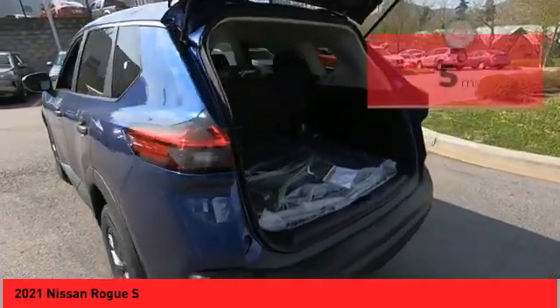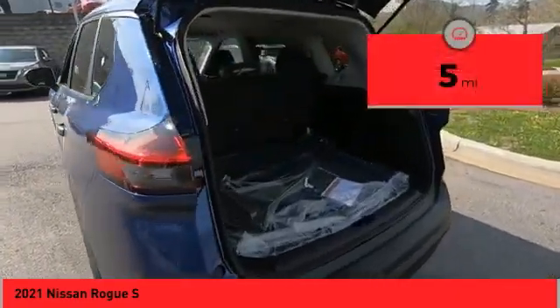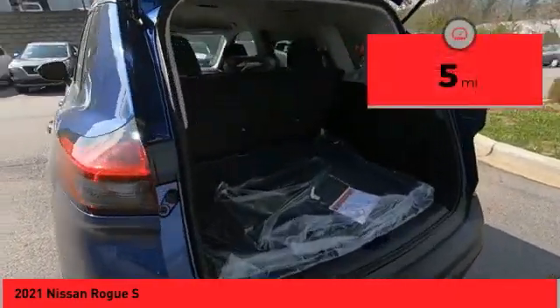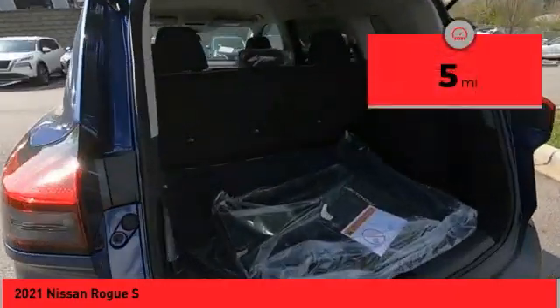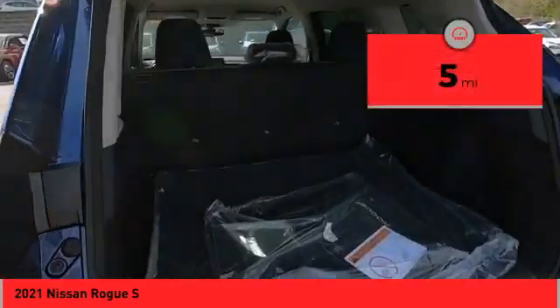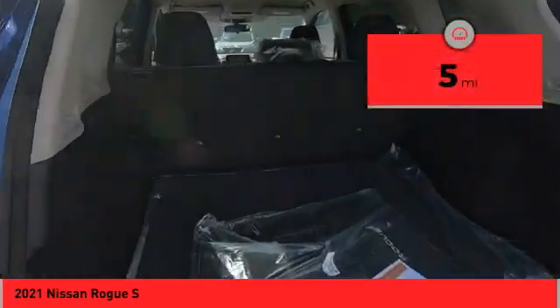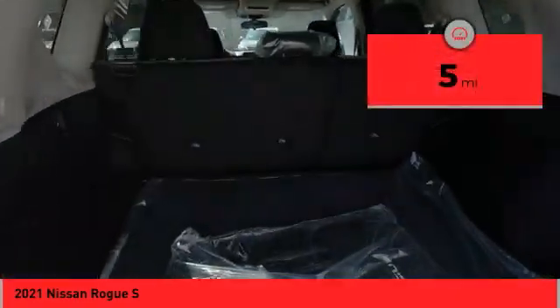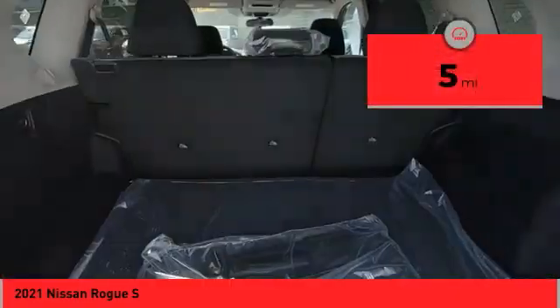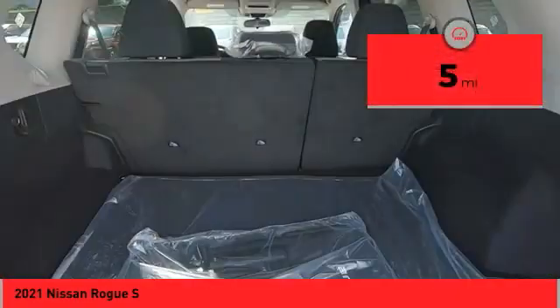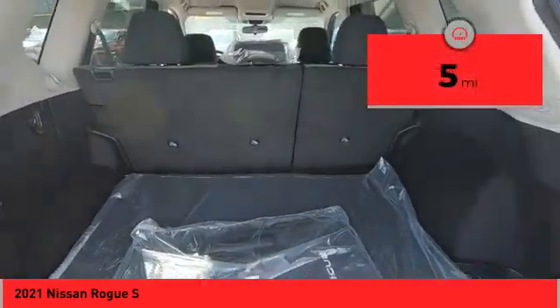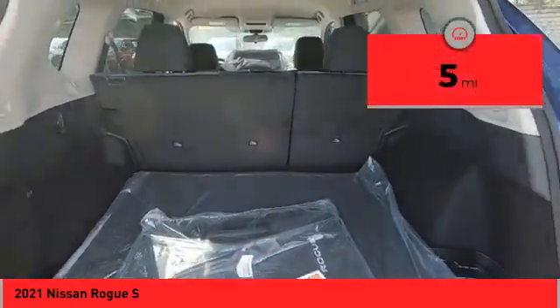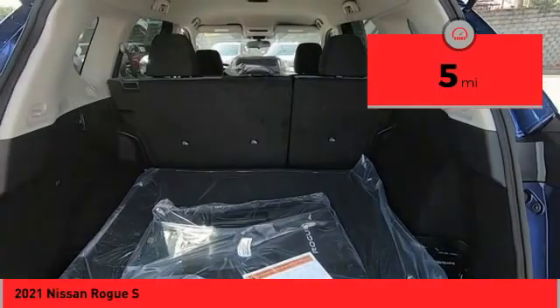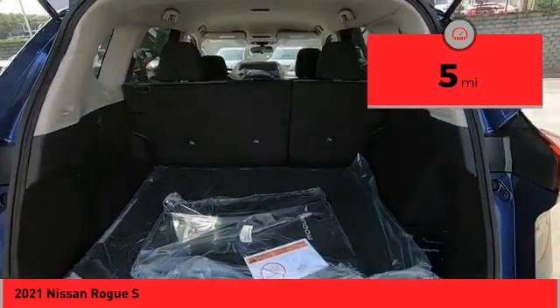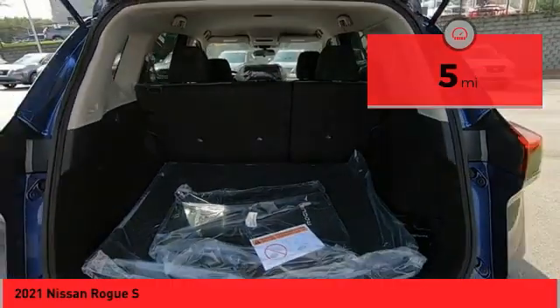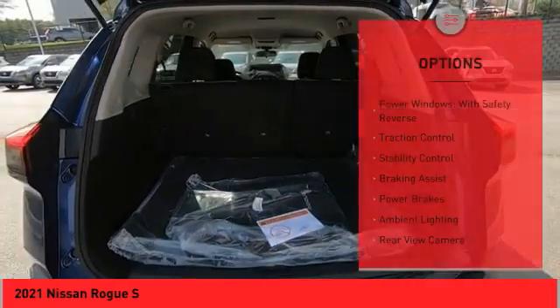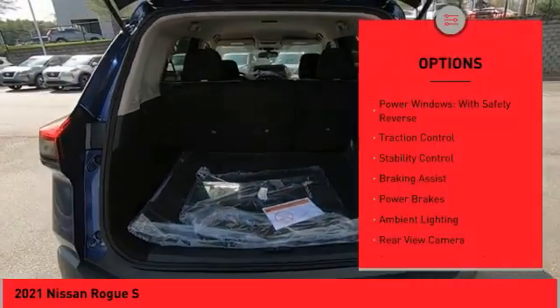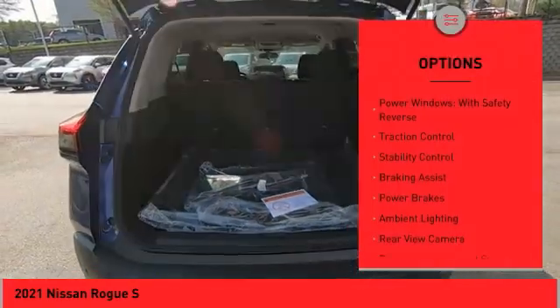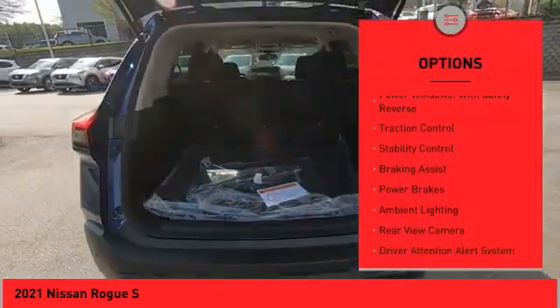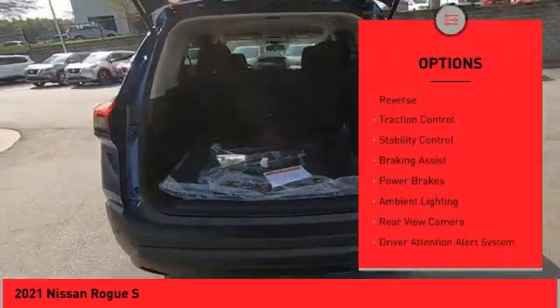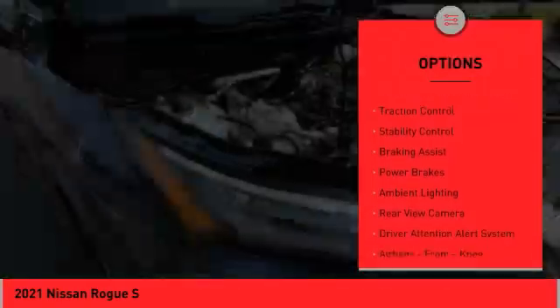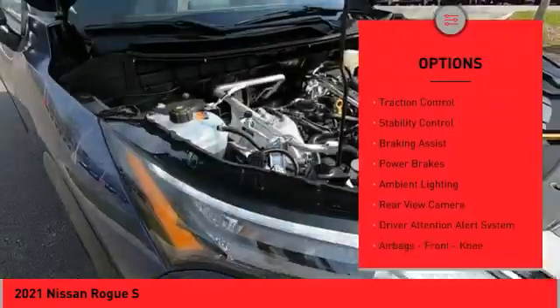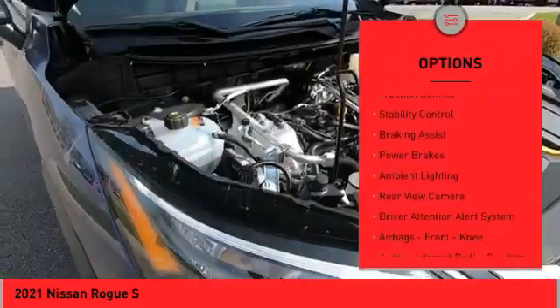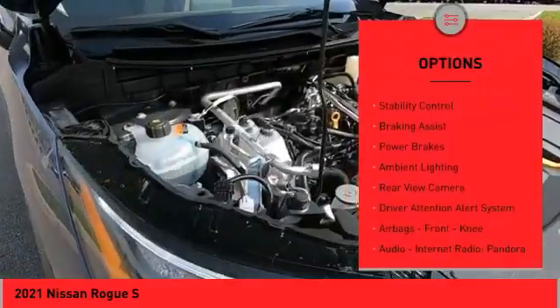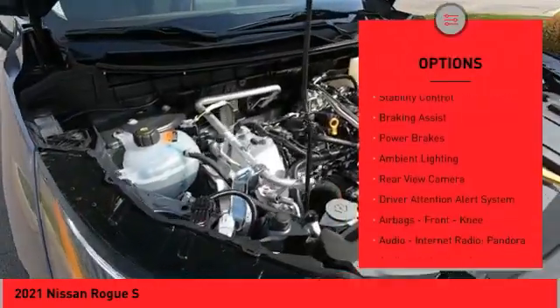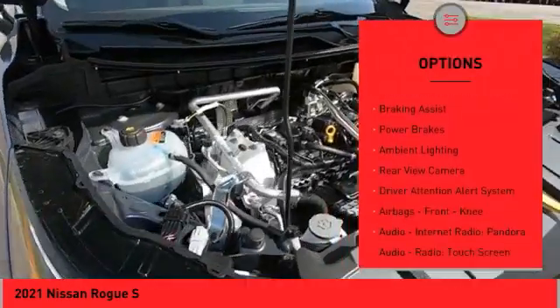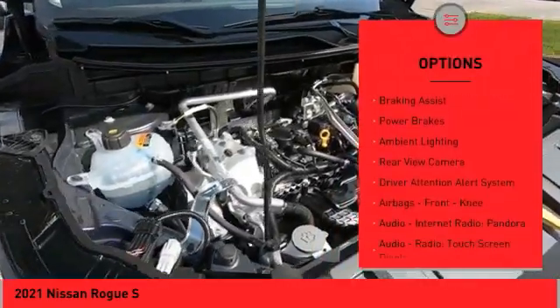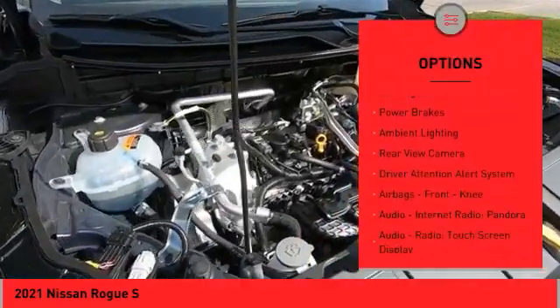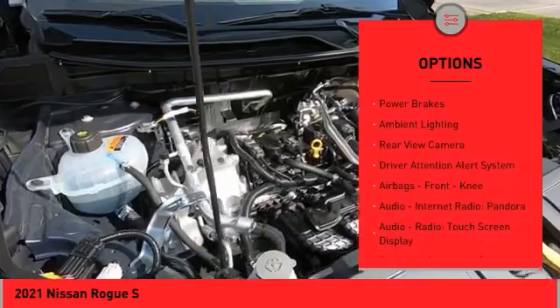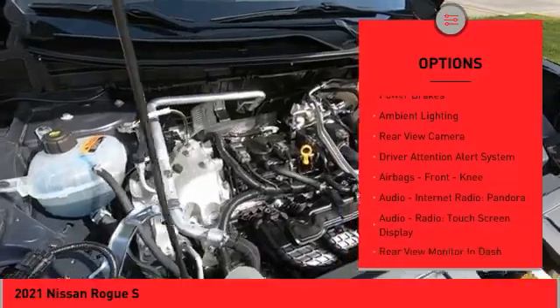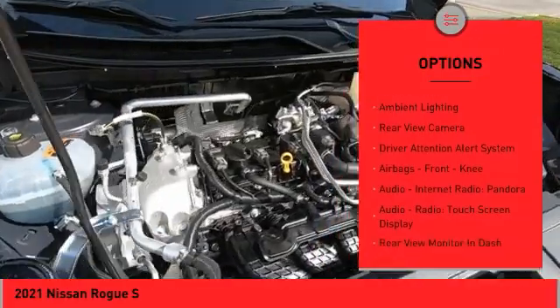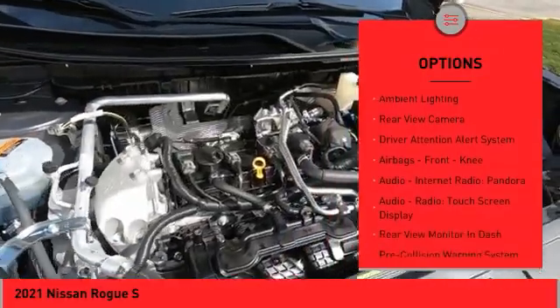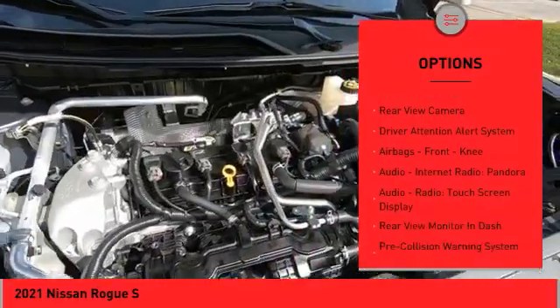This vehicle has less than 100 miles. Here are some of this vehicle's great options: power windows with safety reverse, traction control, stability control, and braking assist.